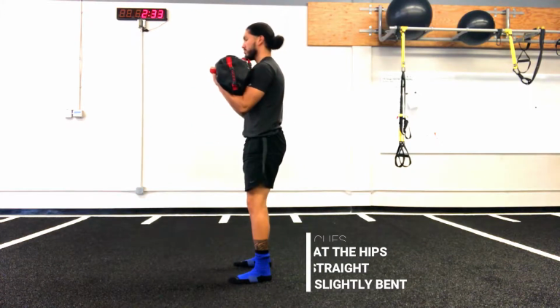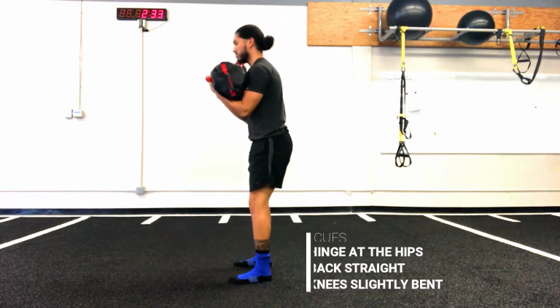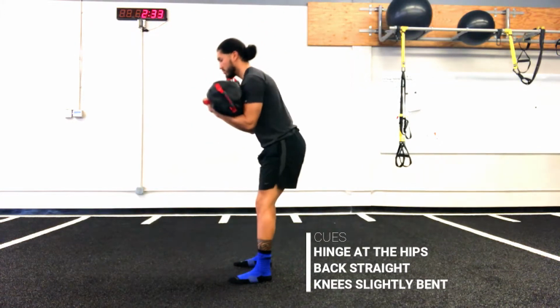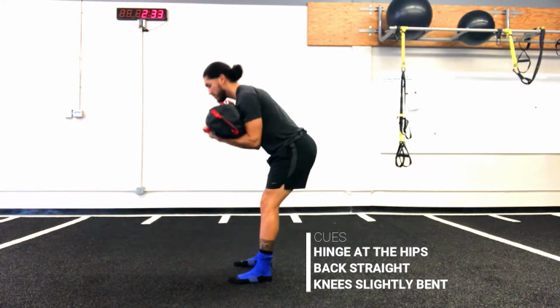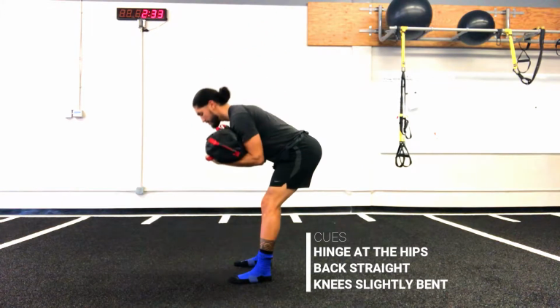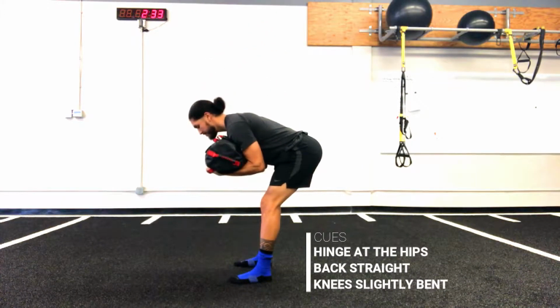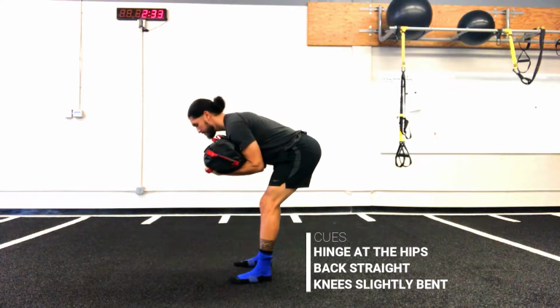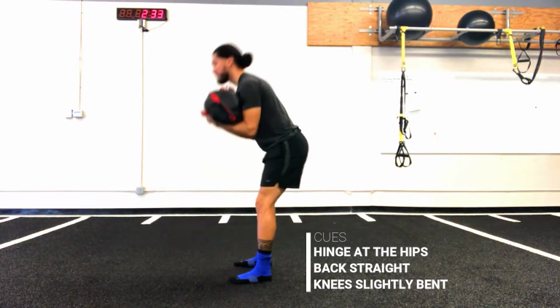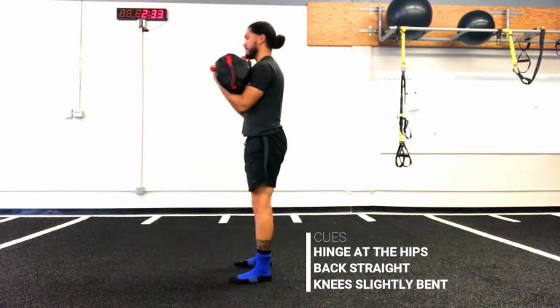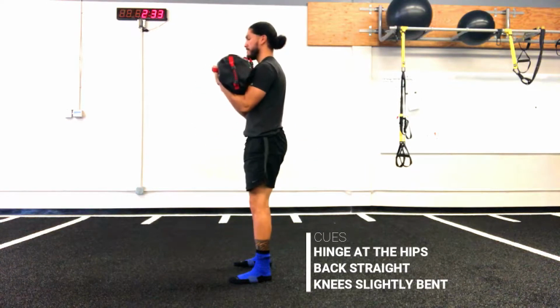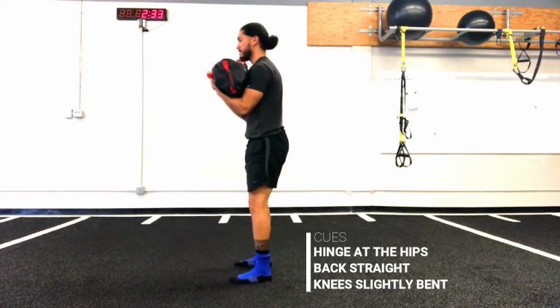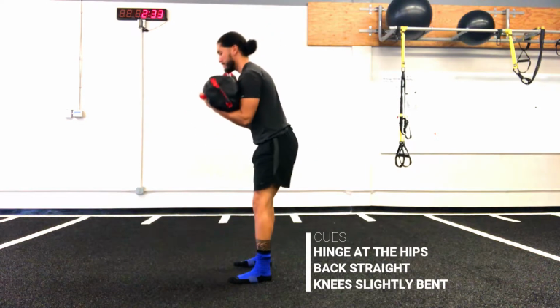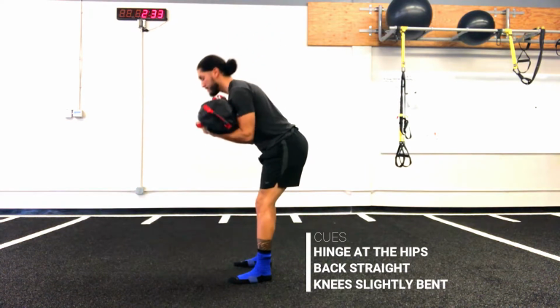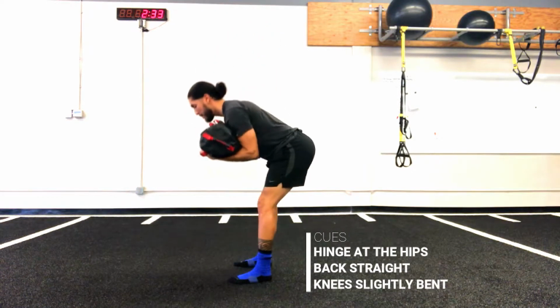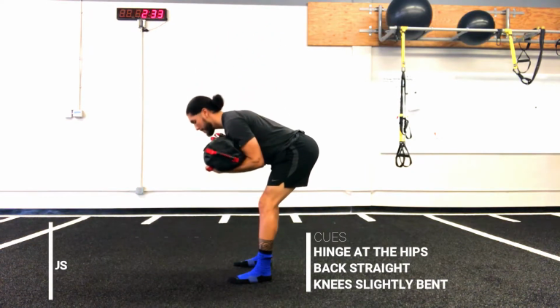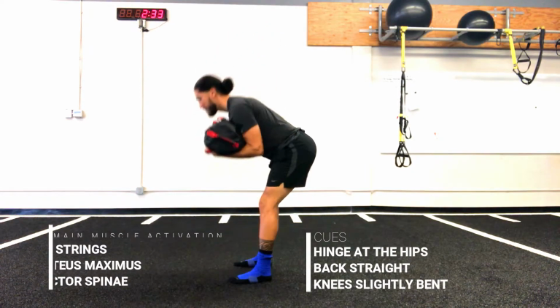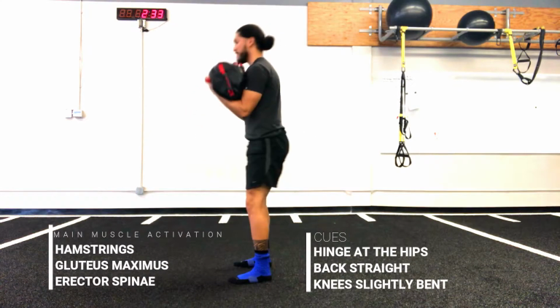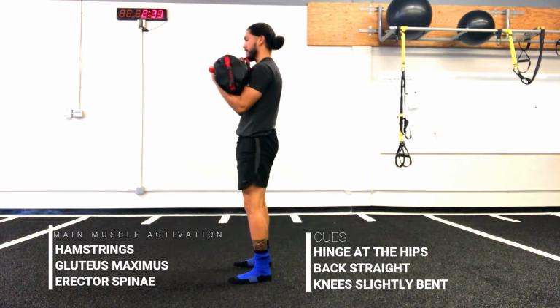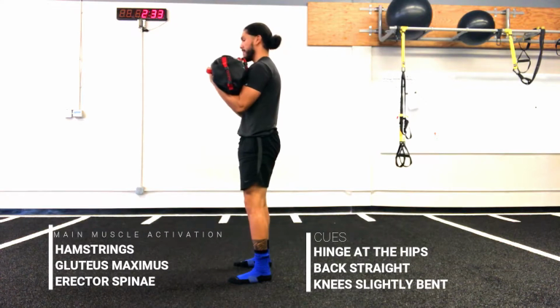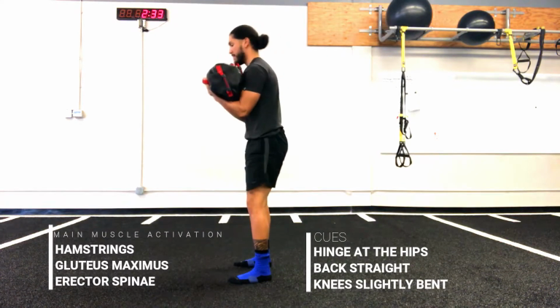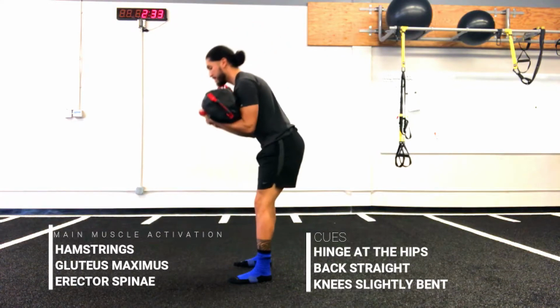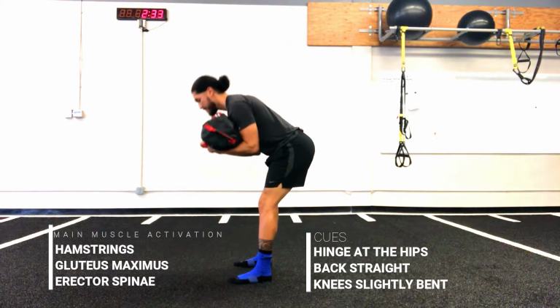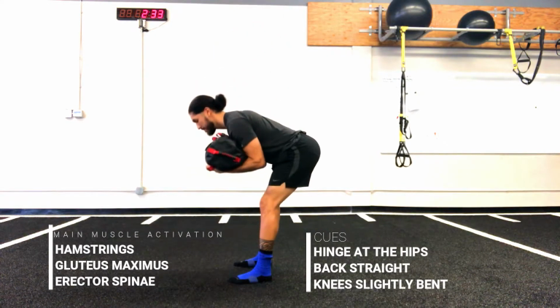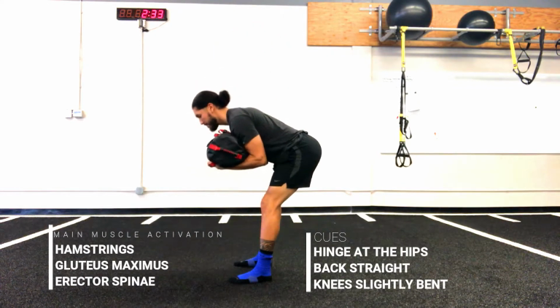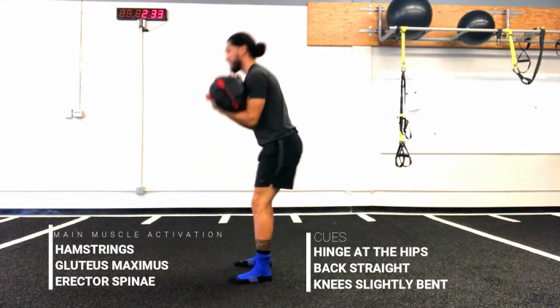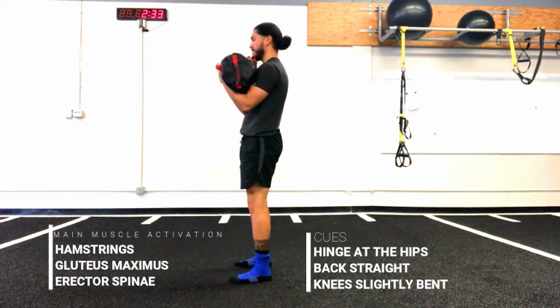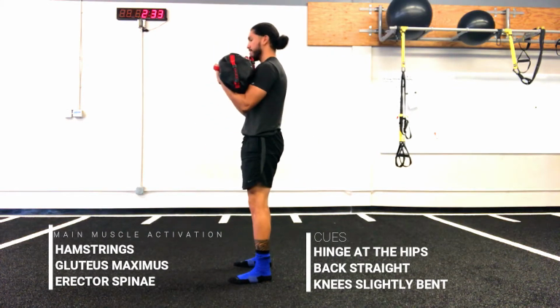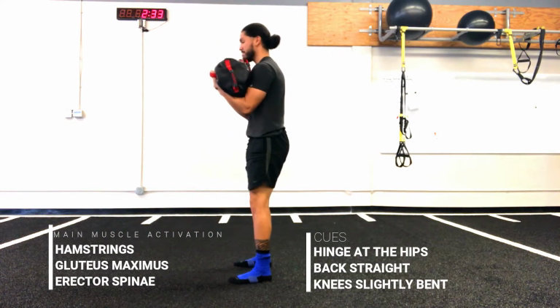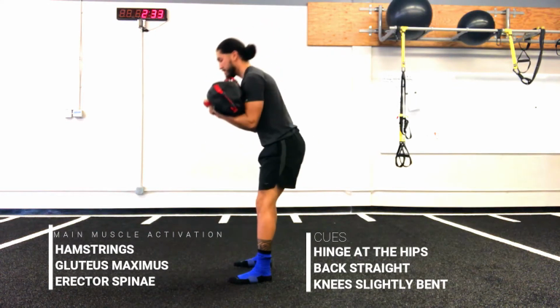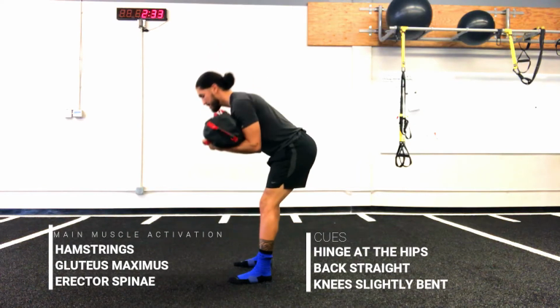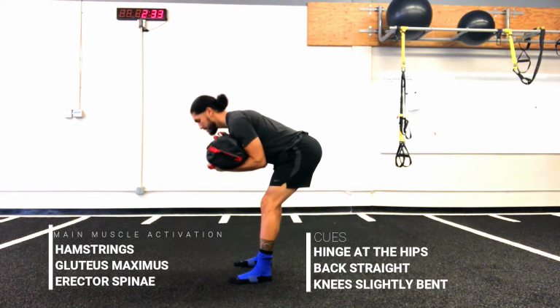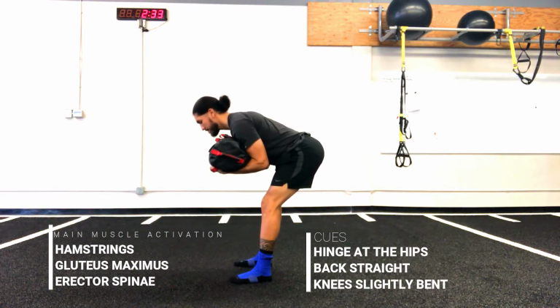Make sure you keep good posture by having a straight back all throughout the movement. Bend your knees slightly and really focus on tightening those glutes when extending back into your starting position. You should feel a good burn in the hamstrings and glutes, as well as the erector spinae of the lower back.